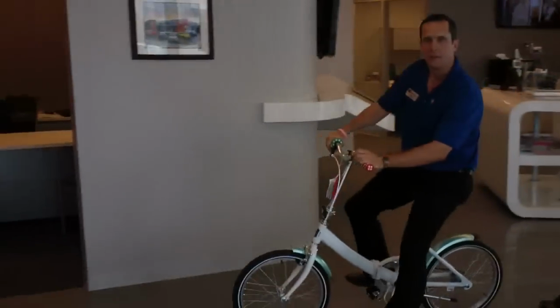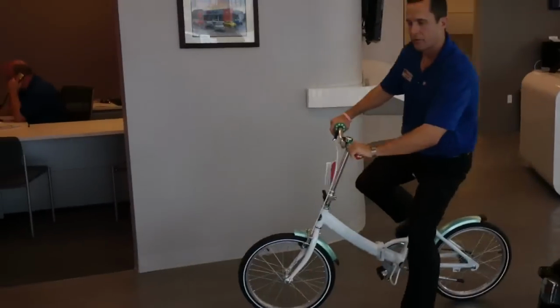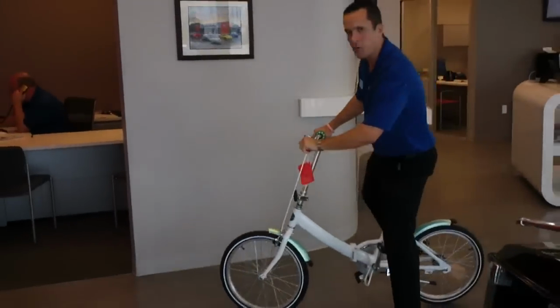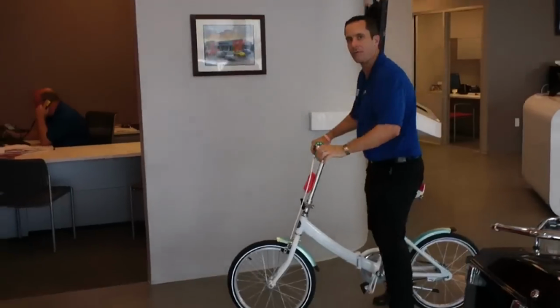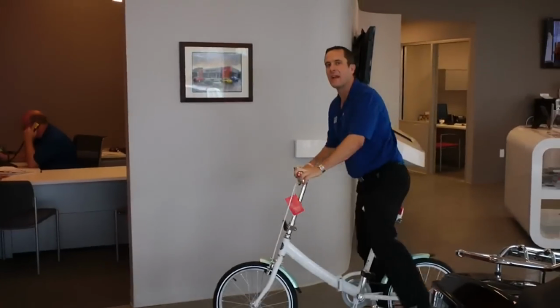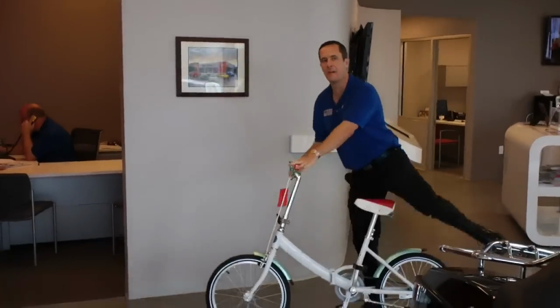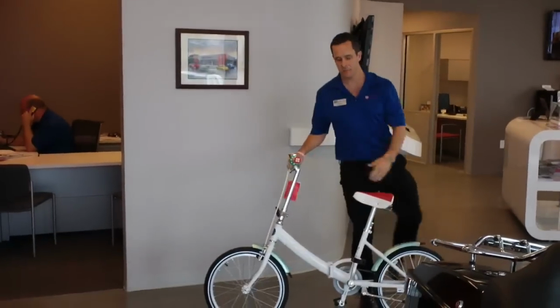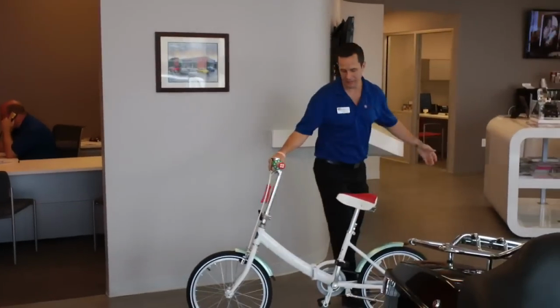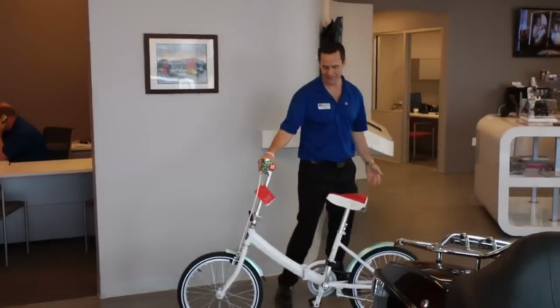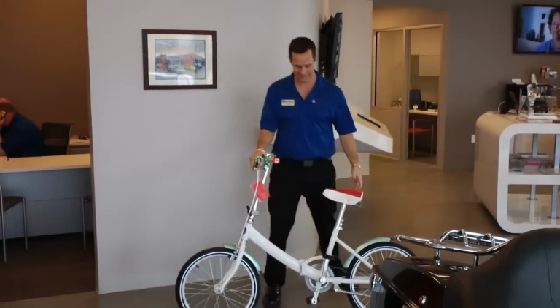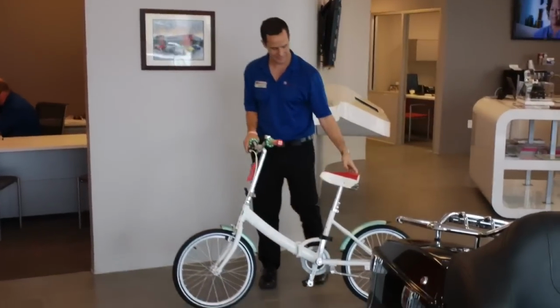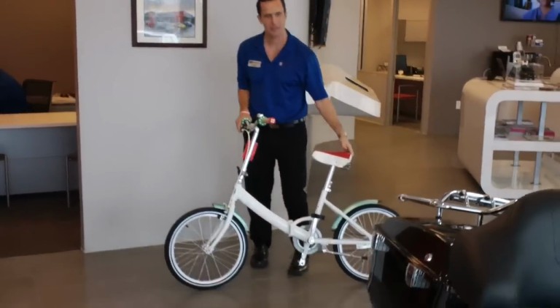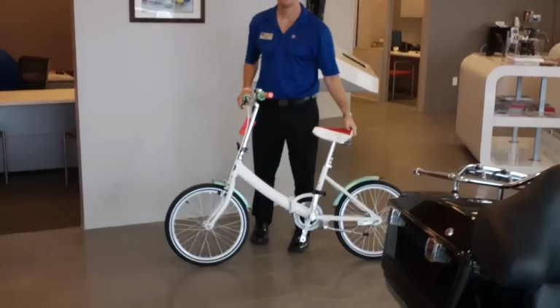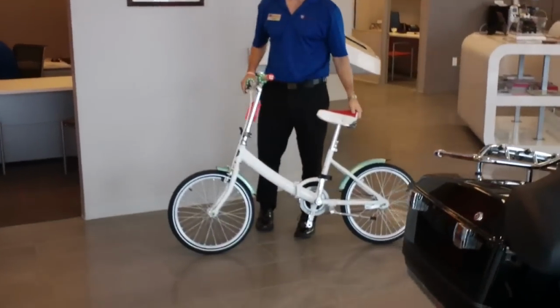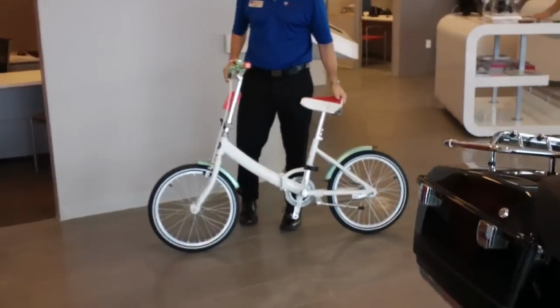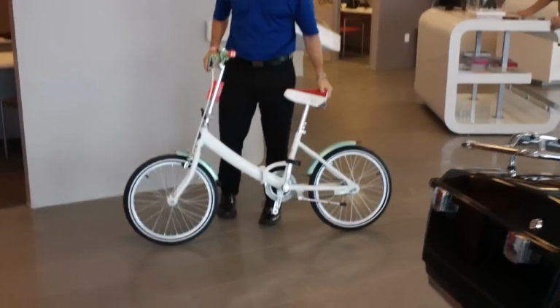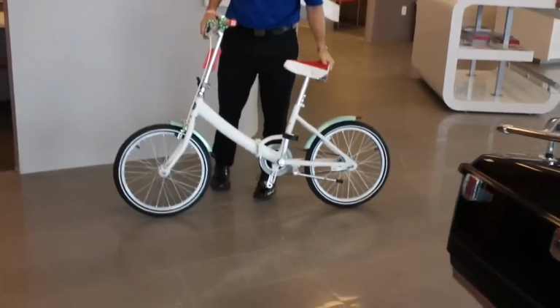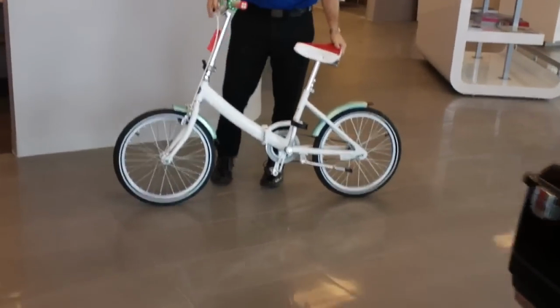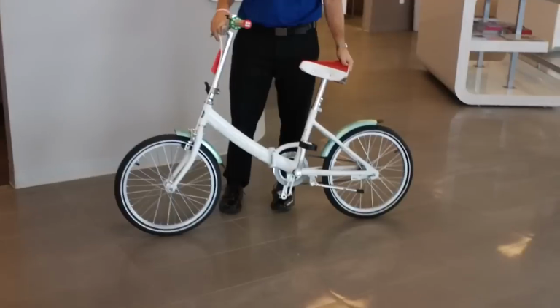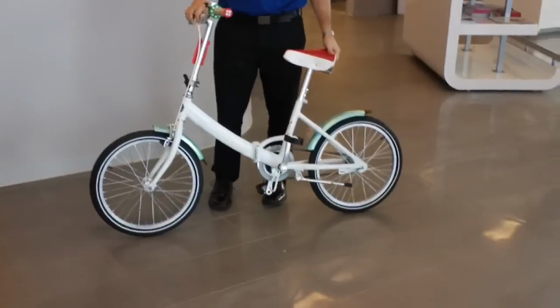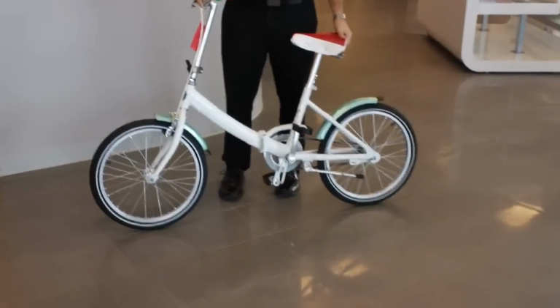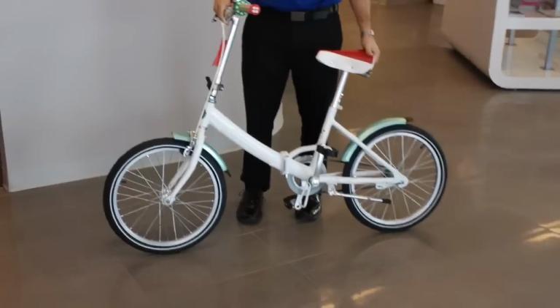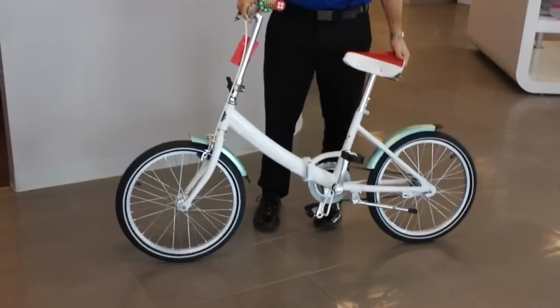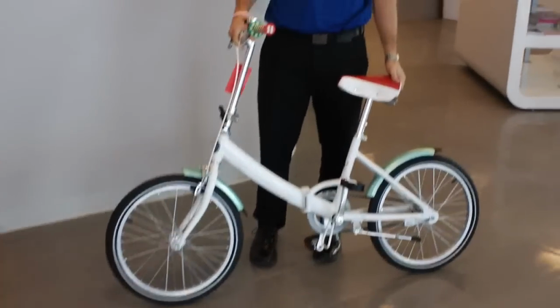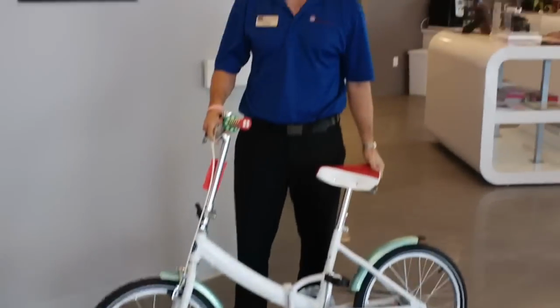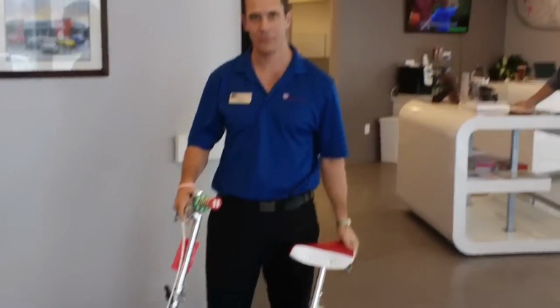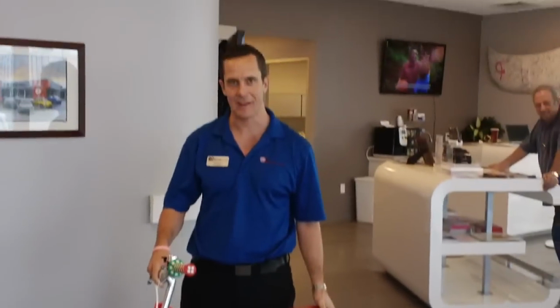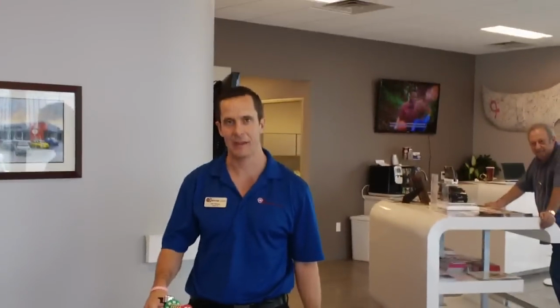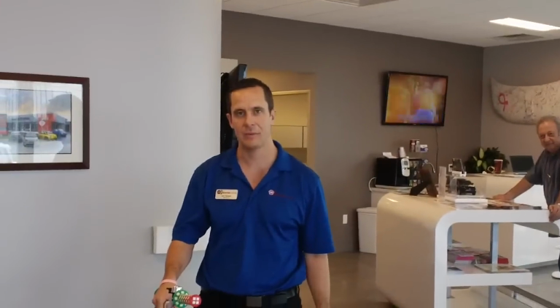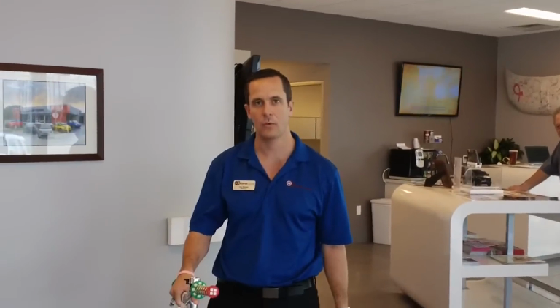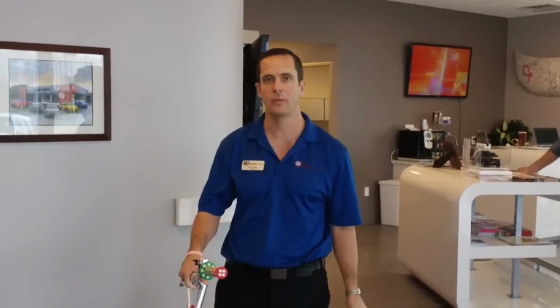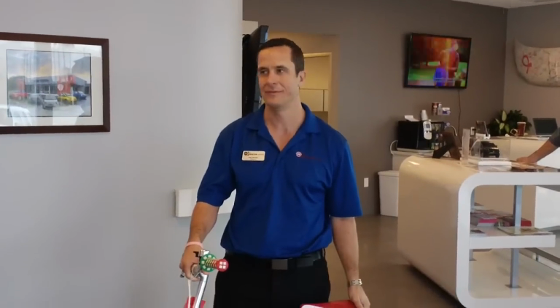The new Fiat 500 dollars. Collapsible, ready to fit right inside your own Fiat, hatchback or convertible.